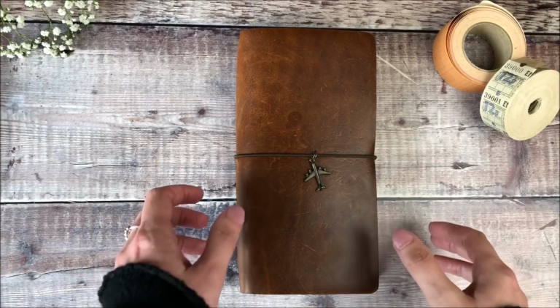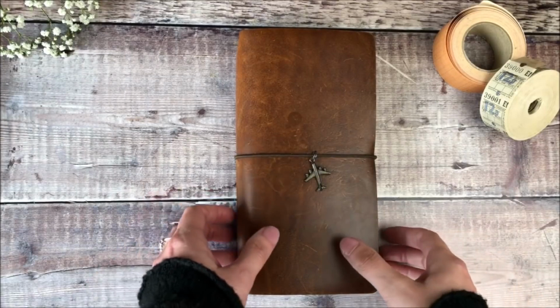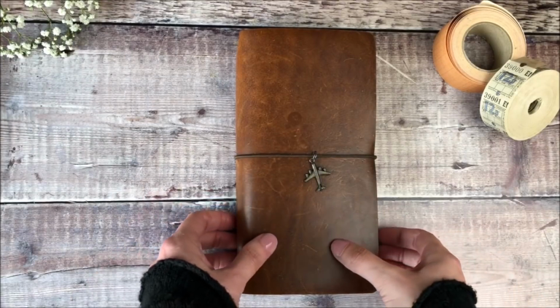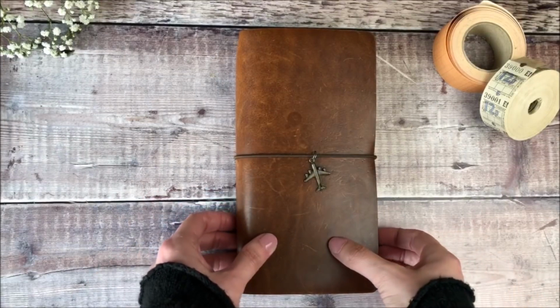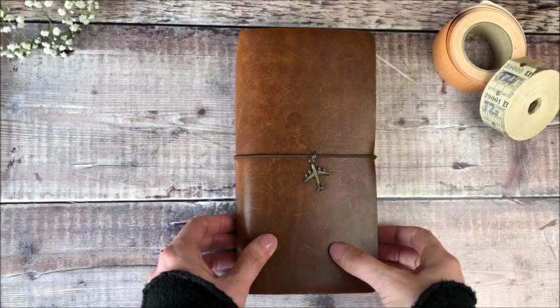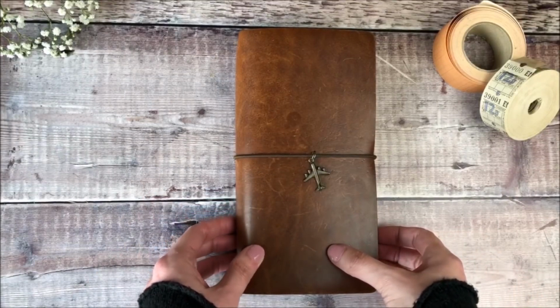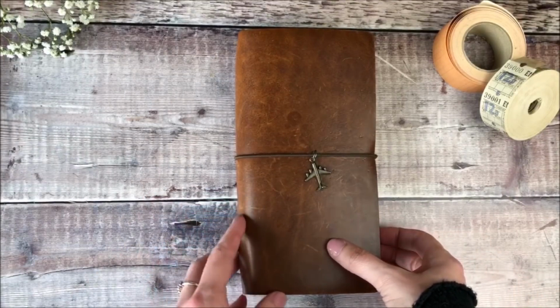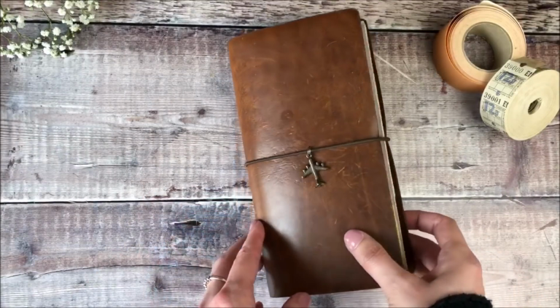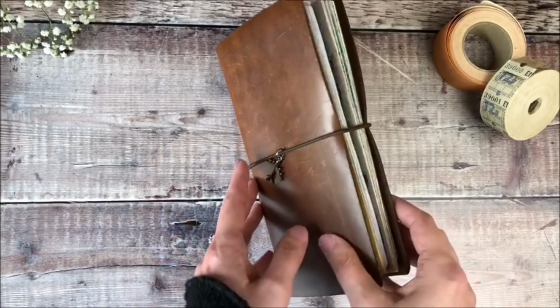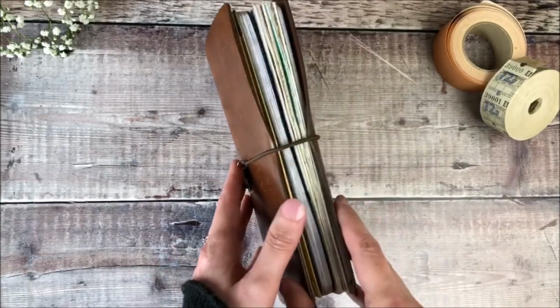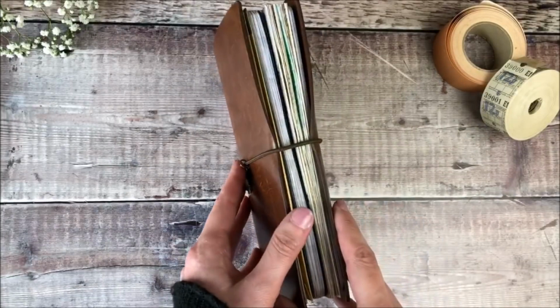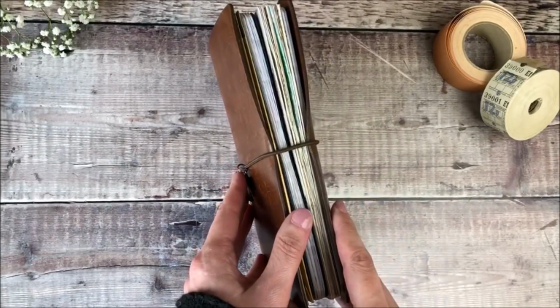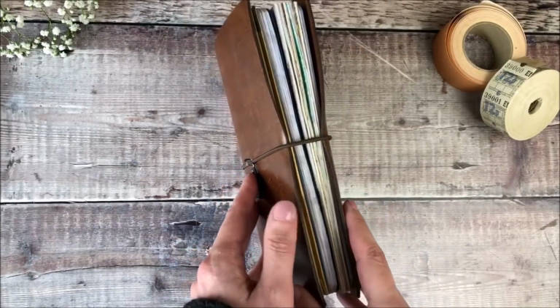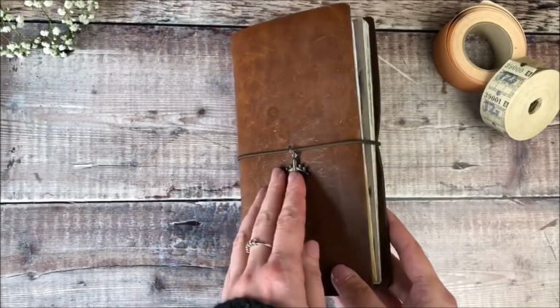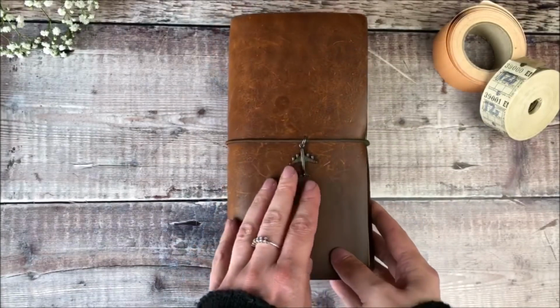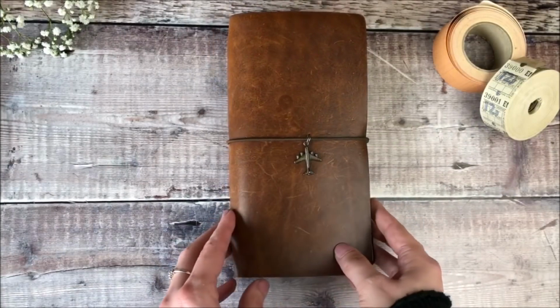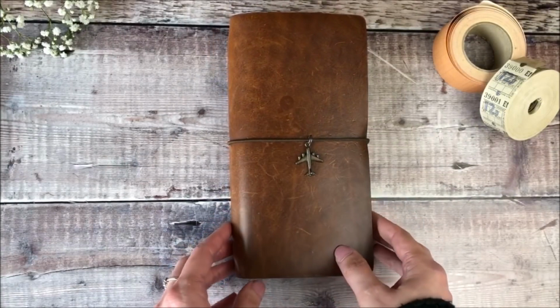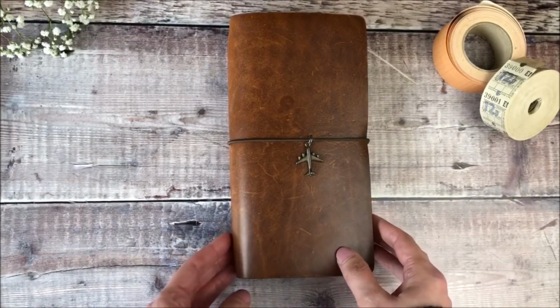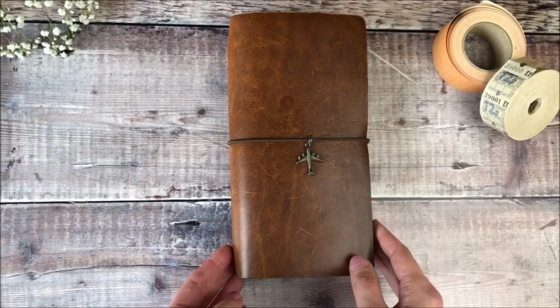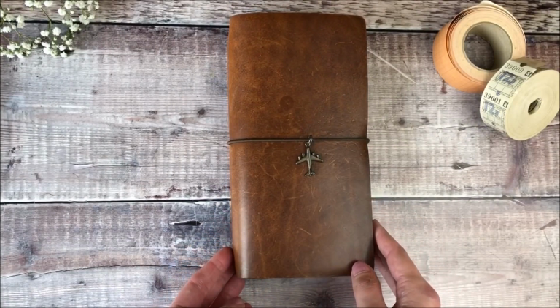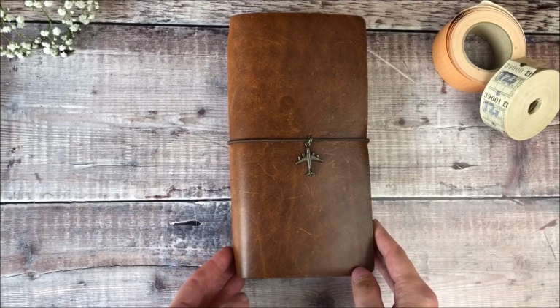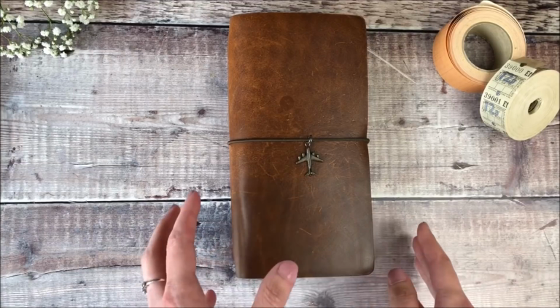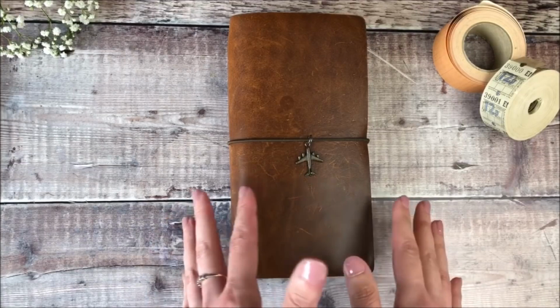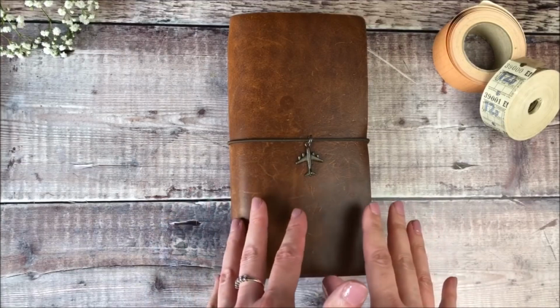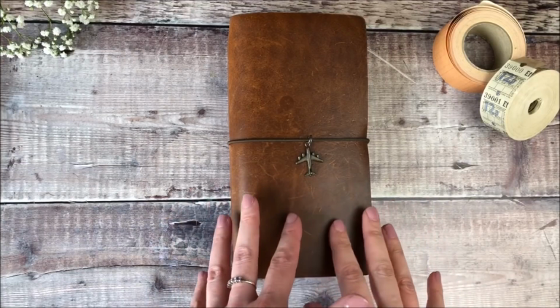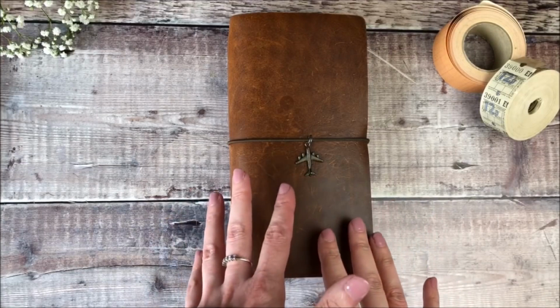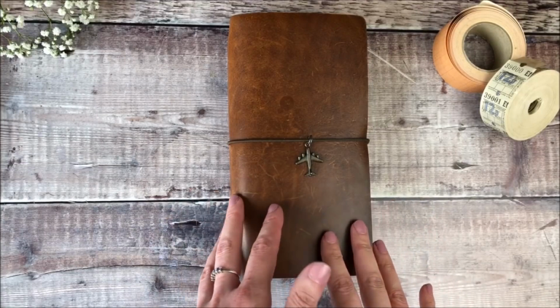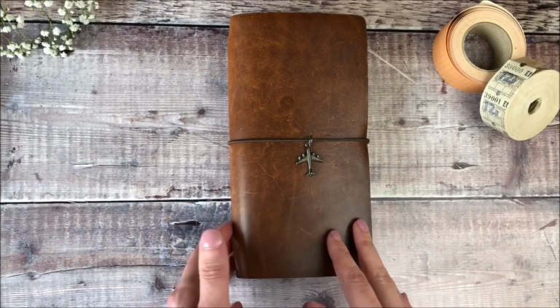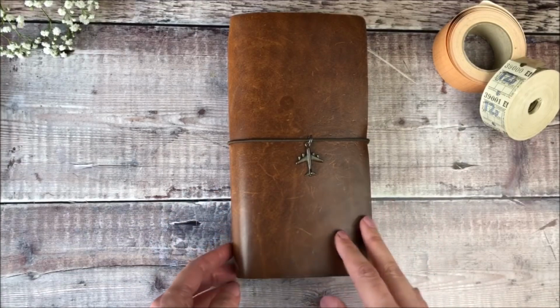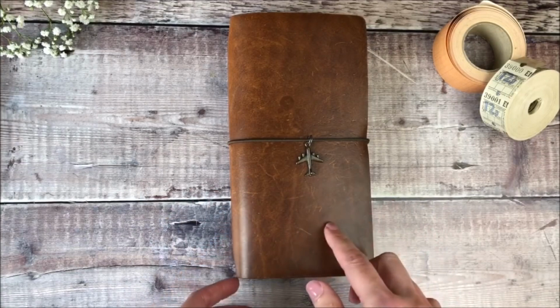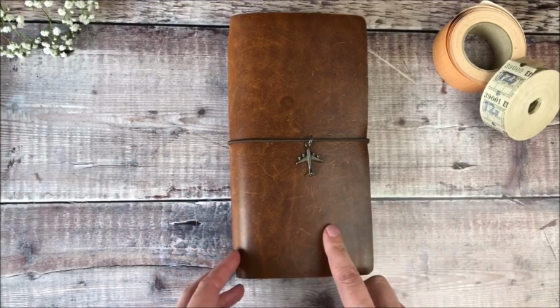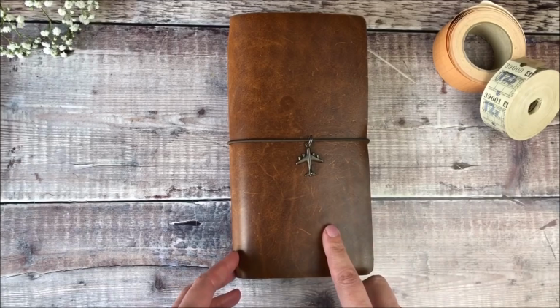Hello, it's Helen from Journal with Purpose and today I'm going to share with you a quick flip through of my last completed traveller's notebook insert. I've also got some other little bits of news to share with you which I'll share at the end of the flip through.